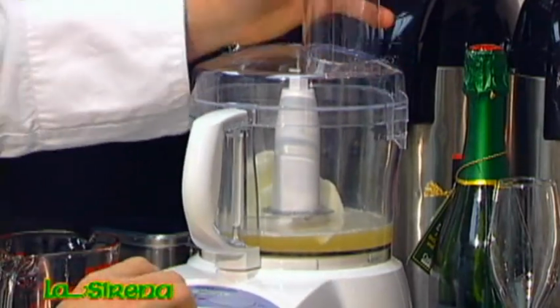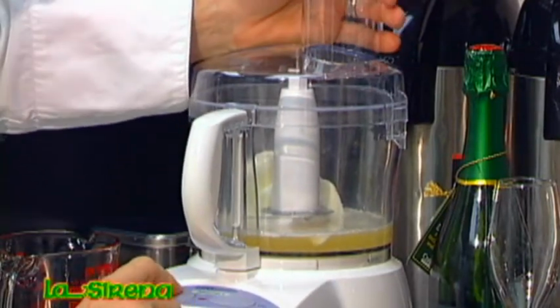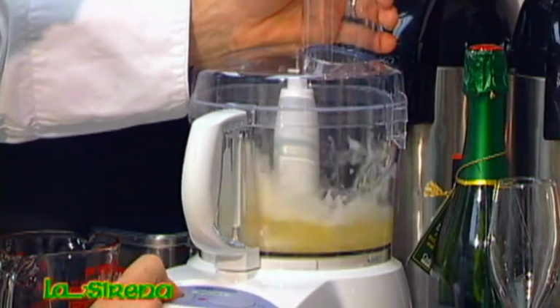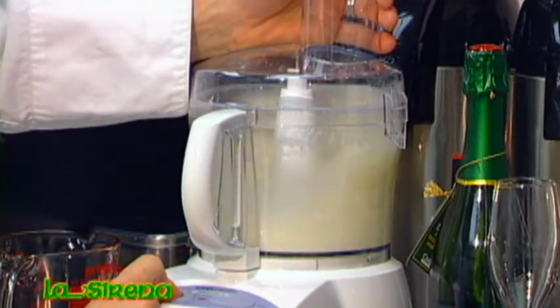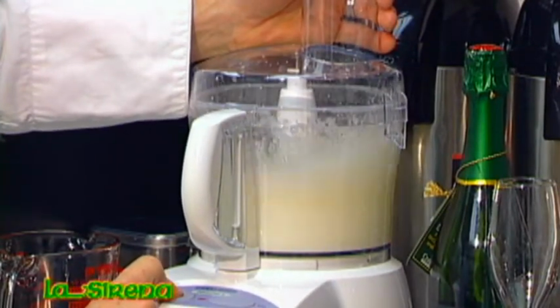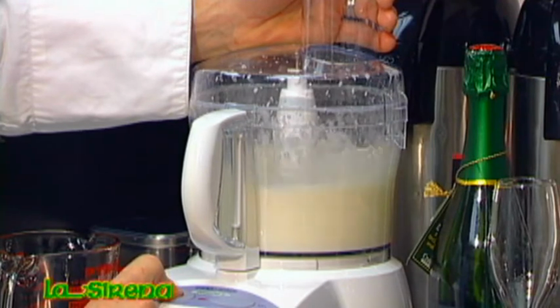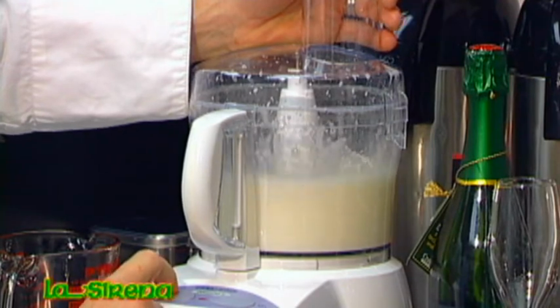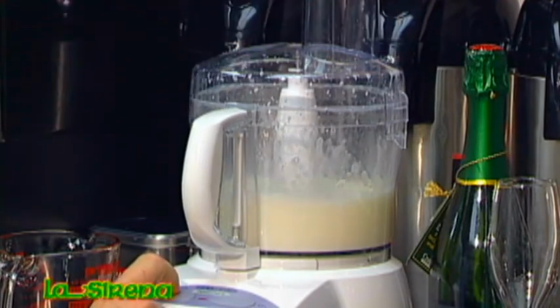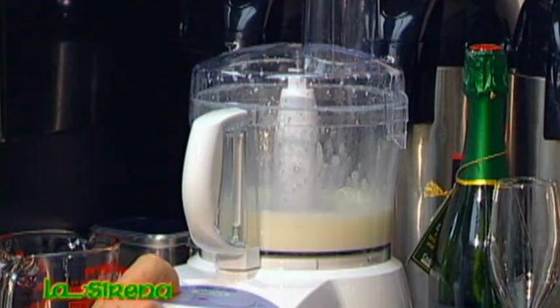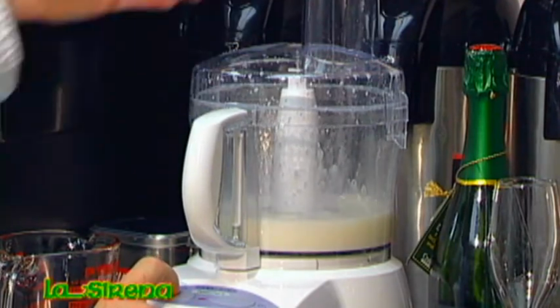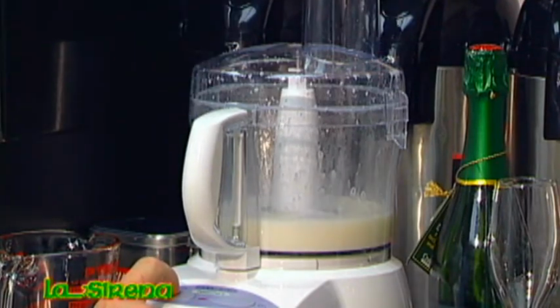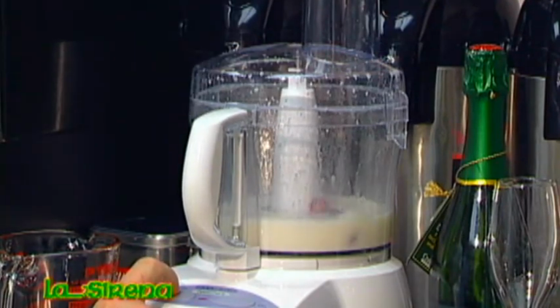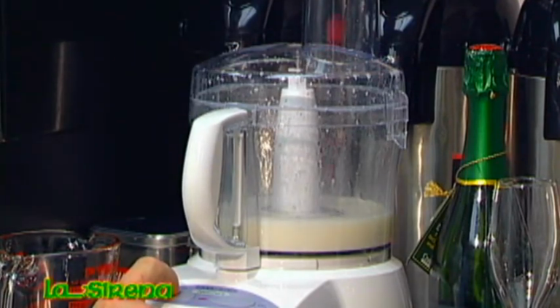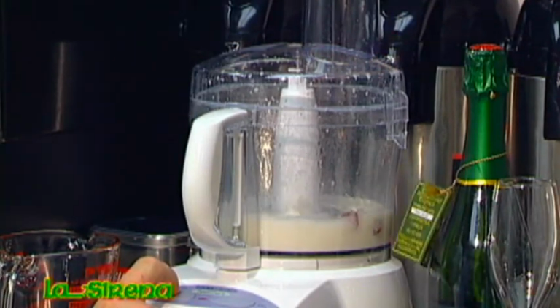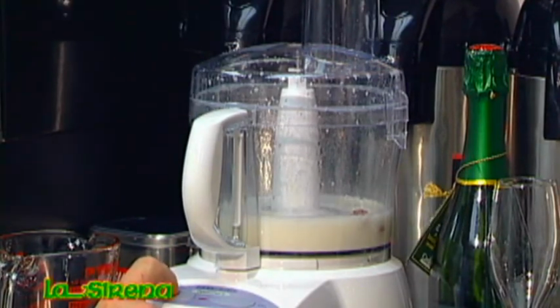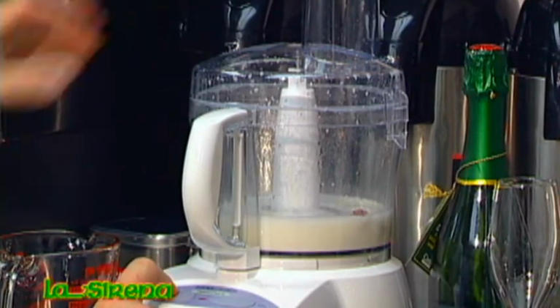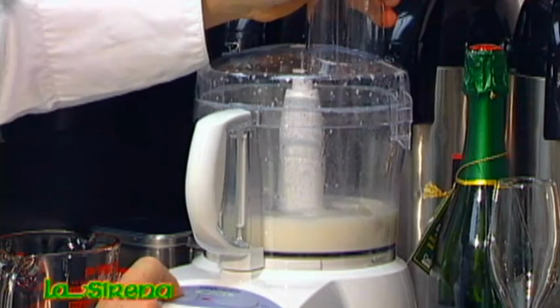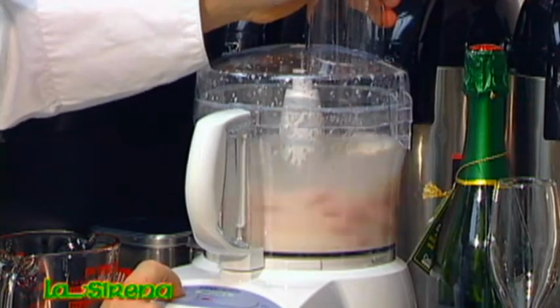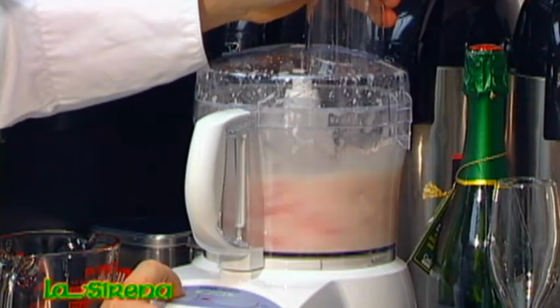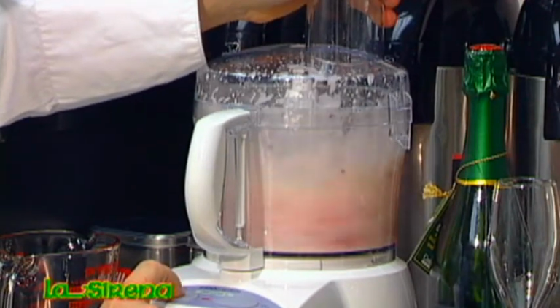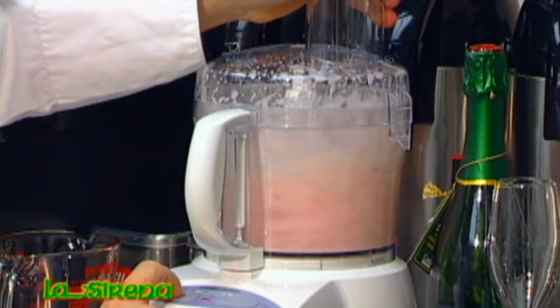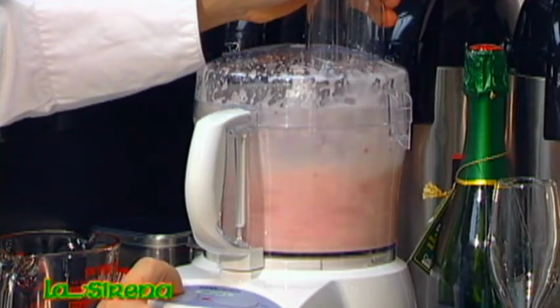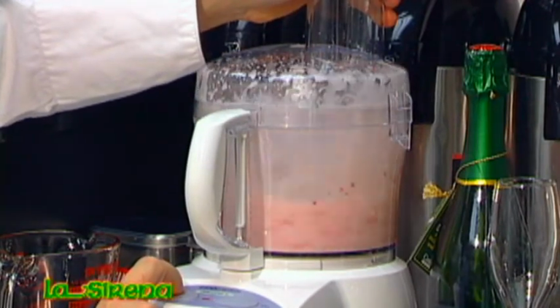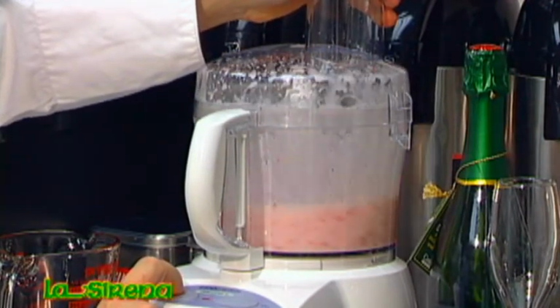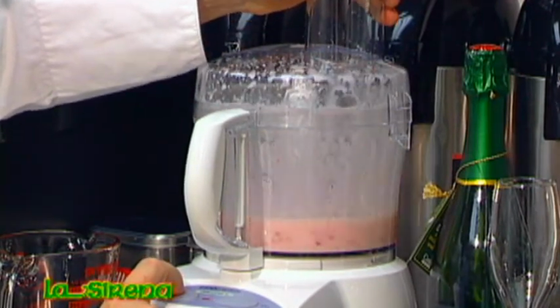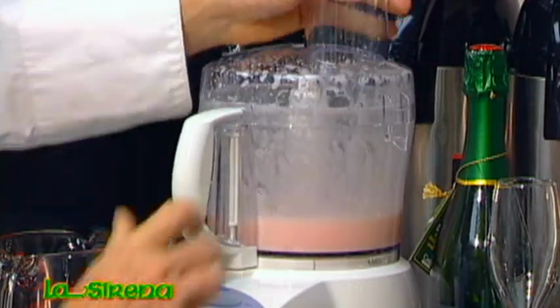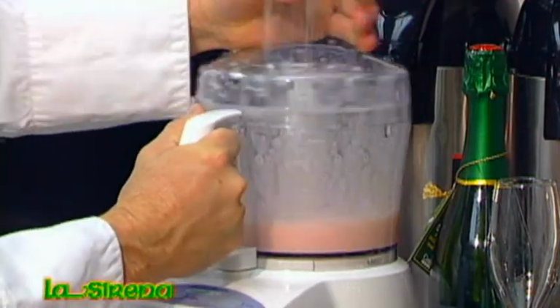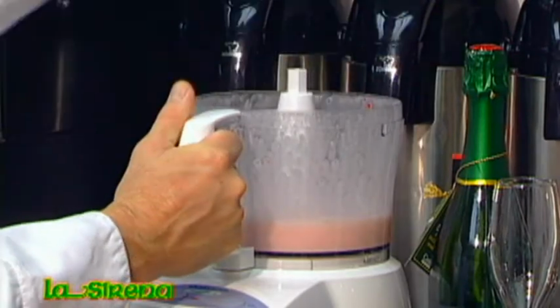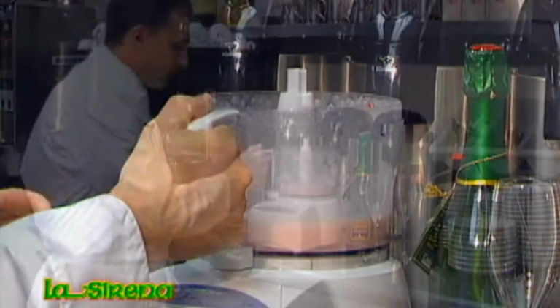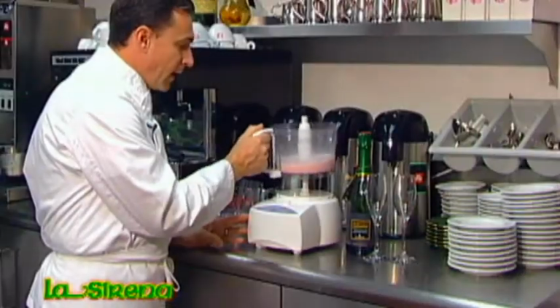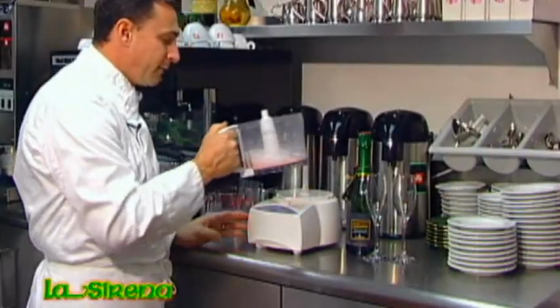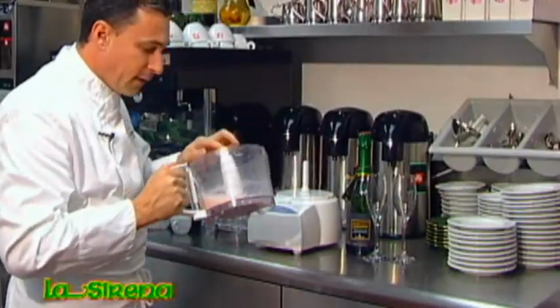You want to put it on, turn it off, add maybe a dozen raspberries, turn it on like that. And there you have it, they're done.